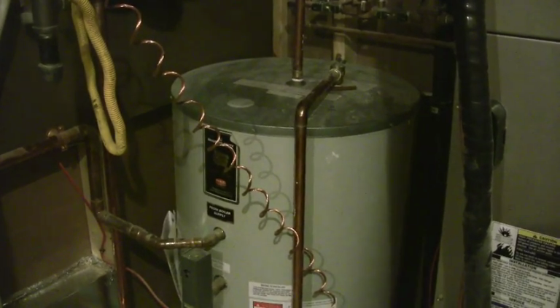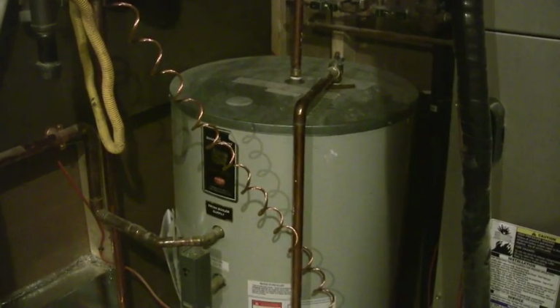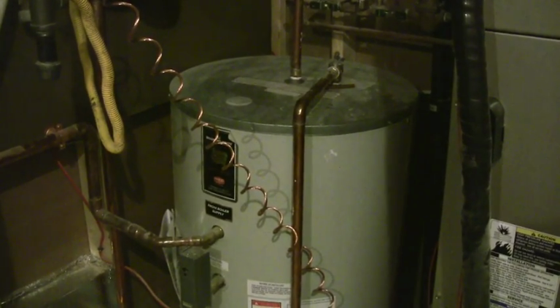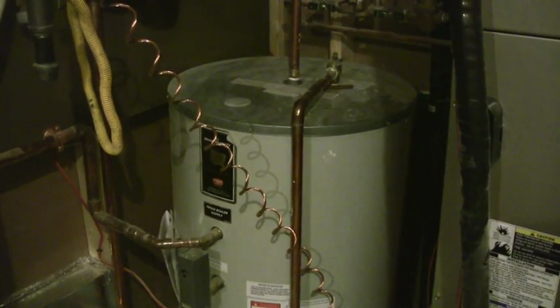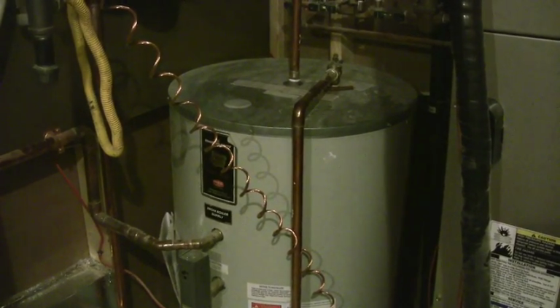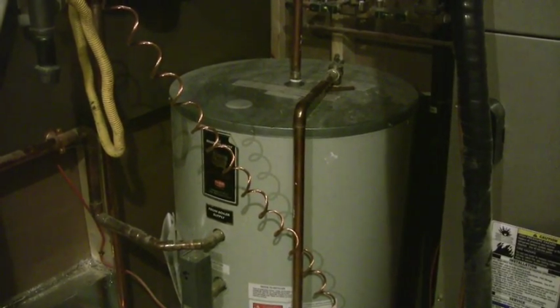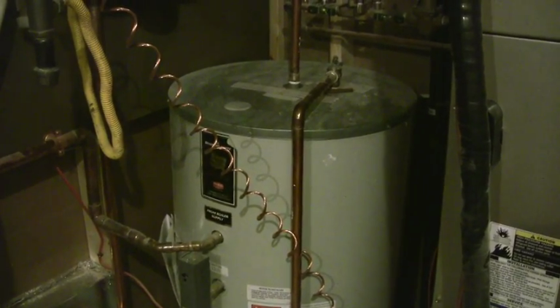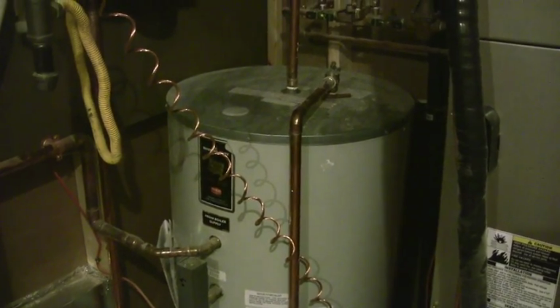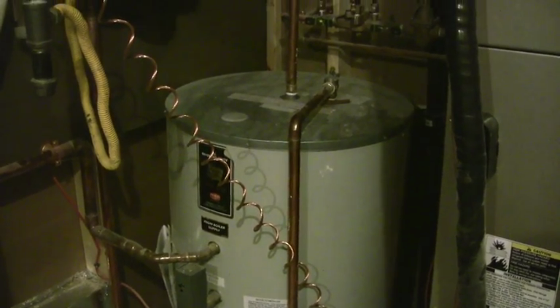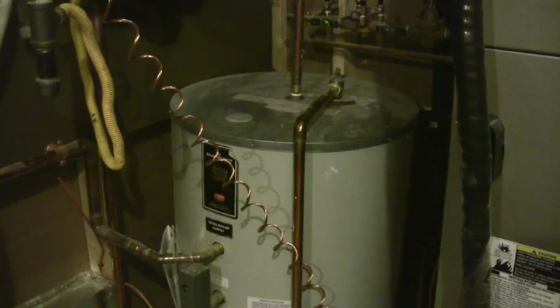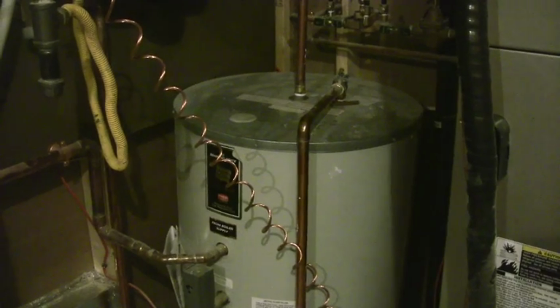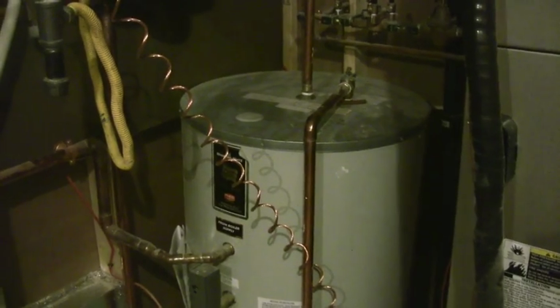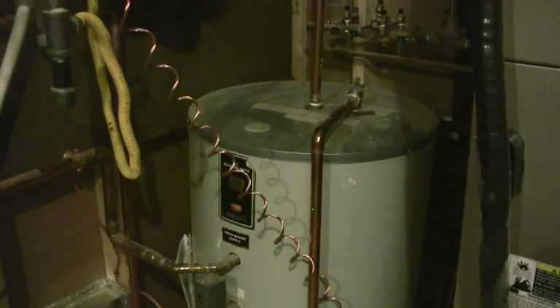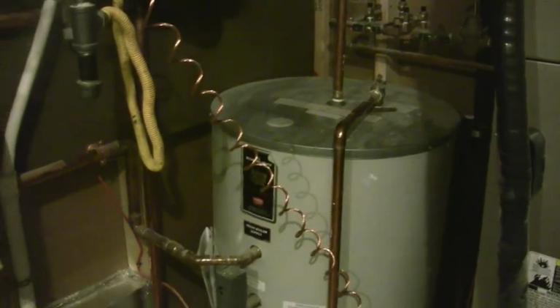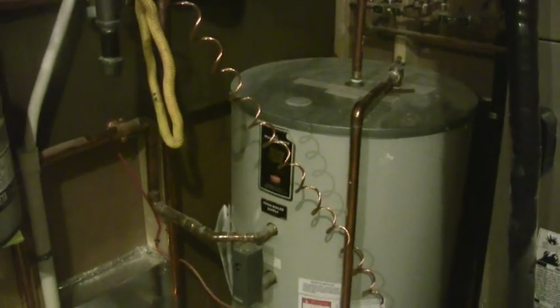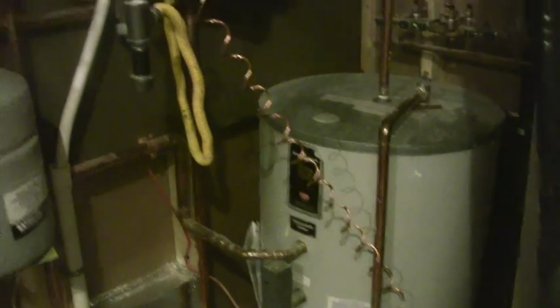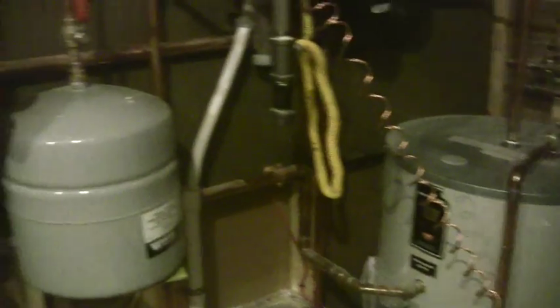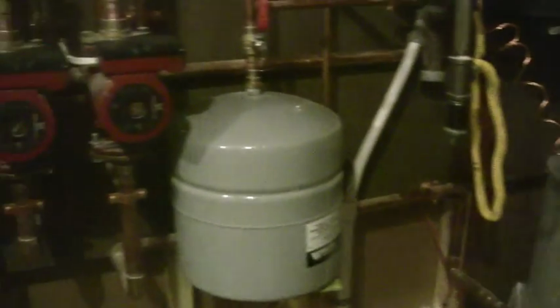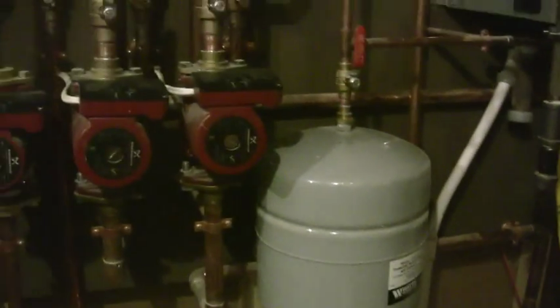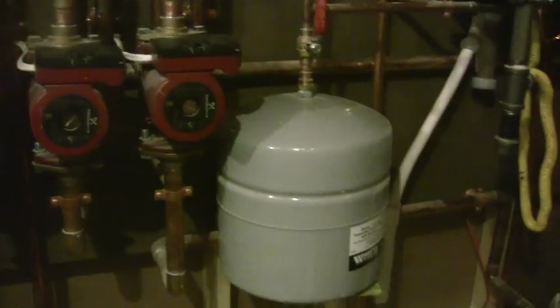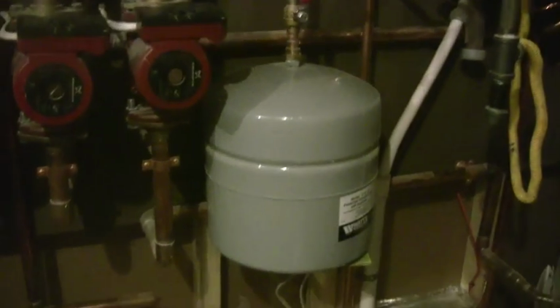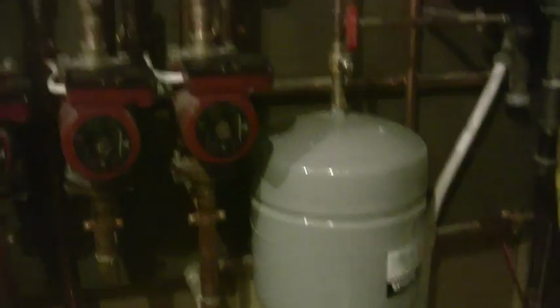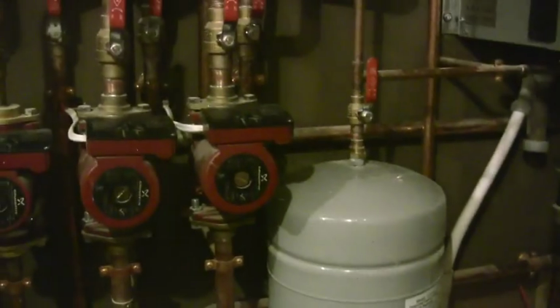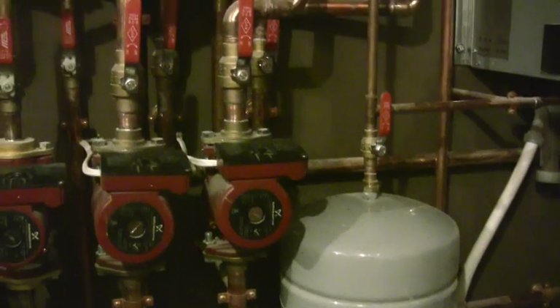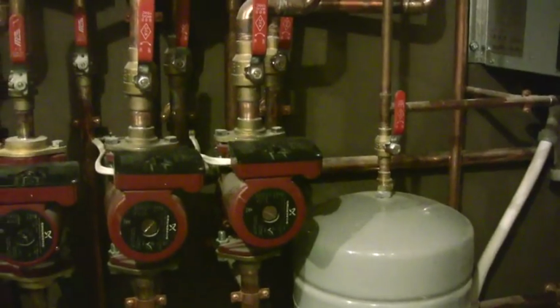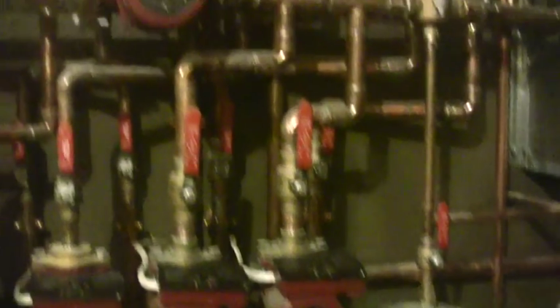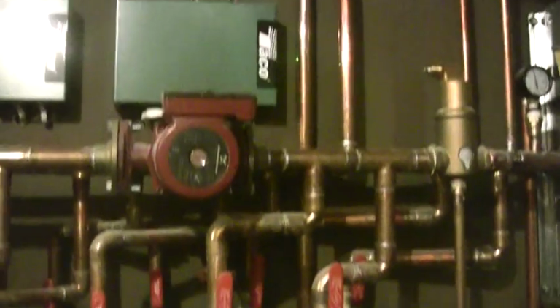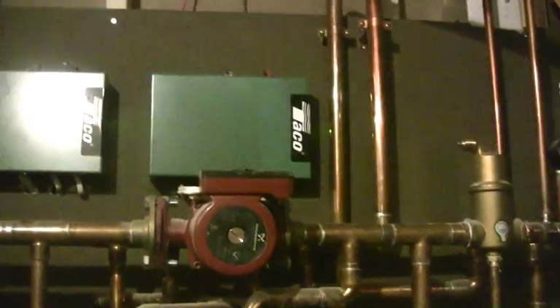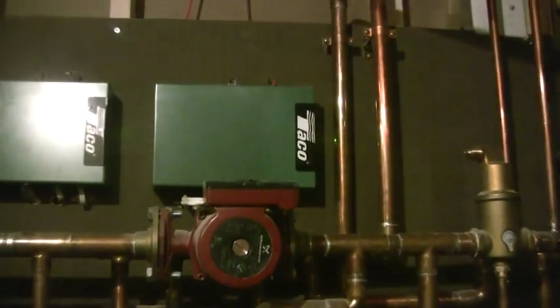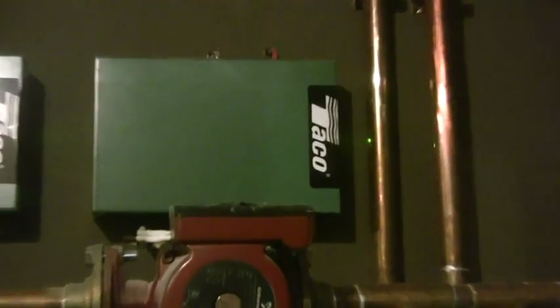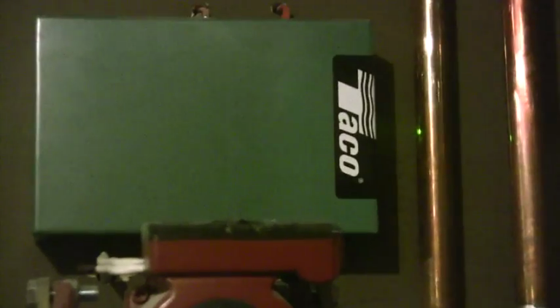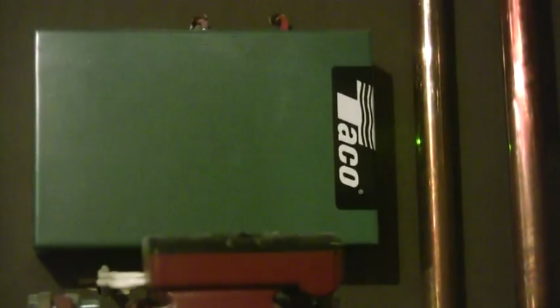This boiler runs at 92% efficiency — that's better than any hot water tank you can buy on the market. That zone has a priority on it, and the wiring comes back up to here. That's my high temperature zone.